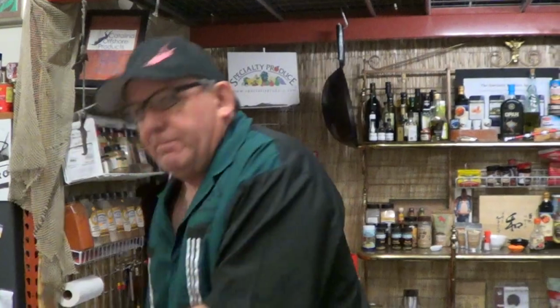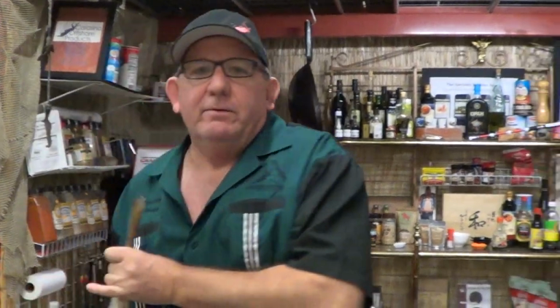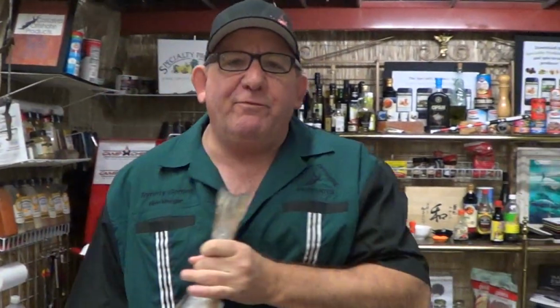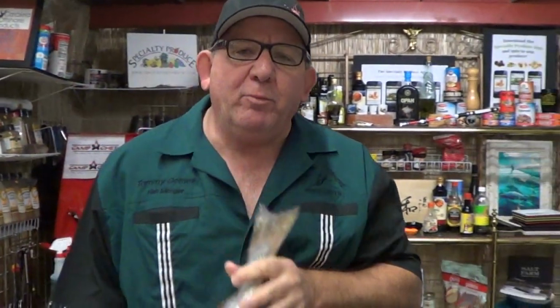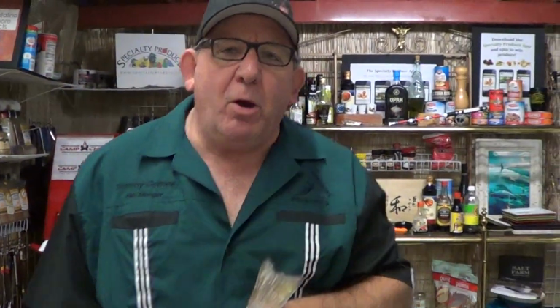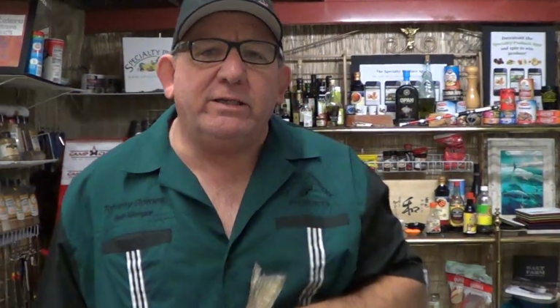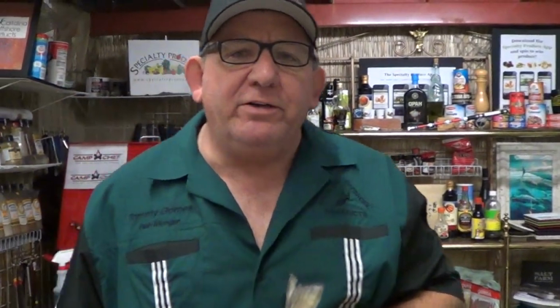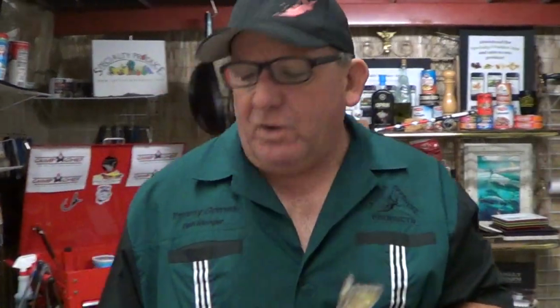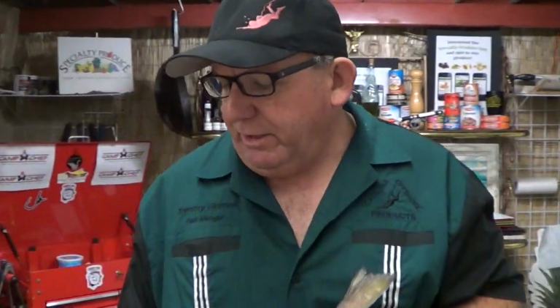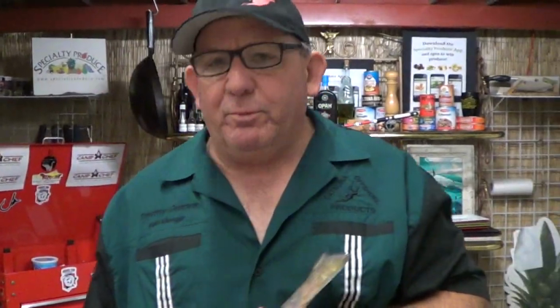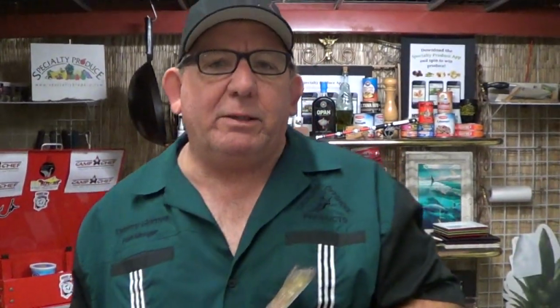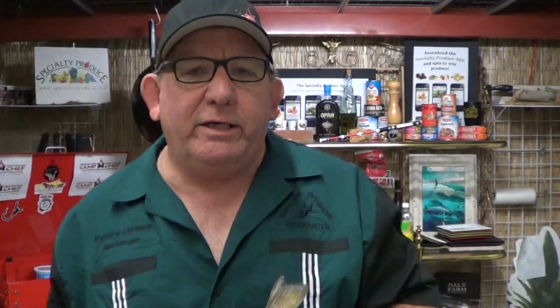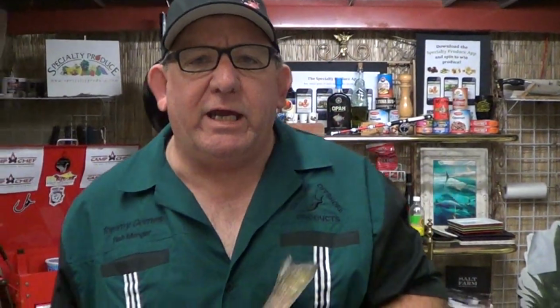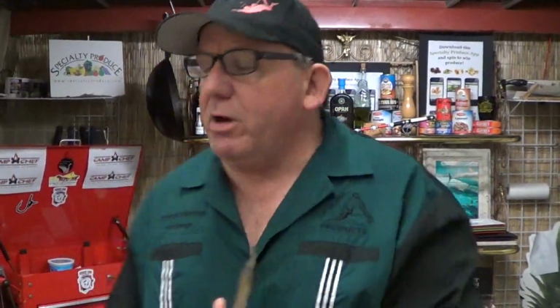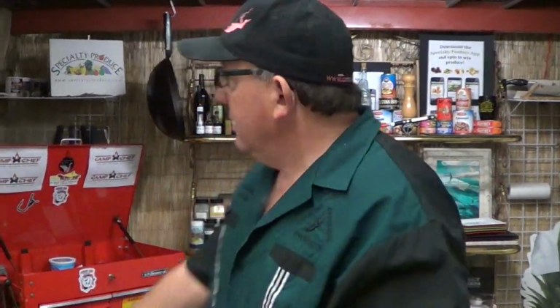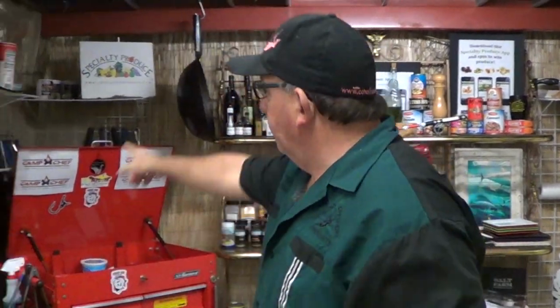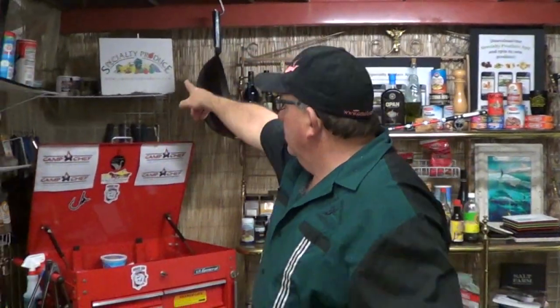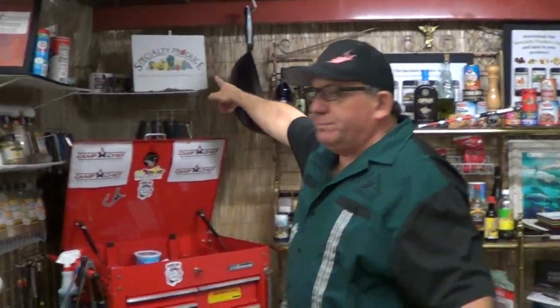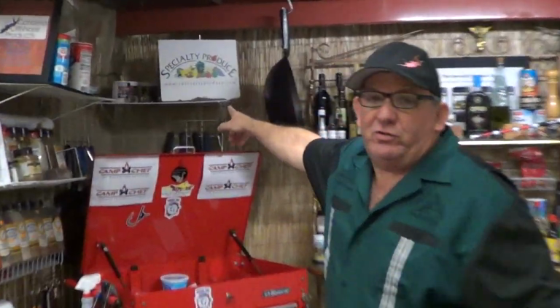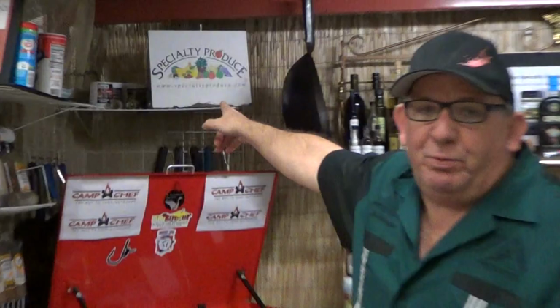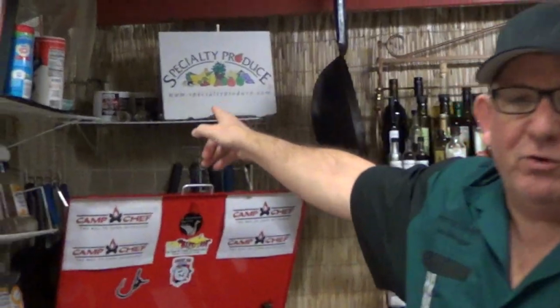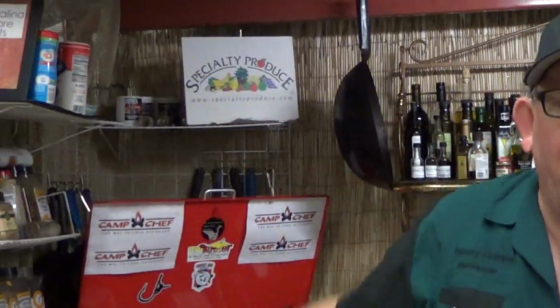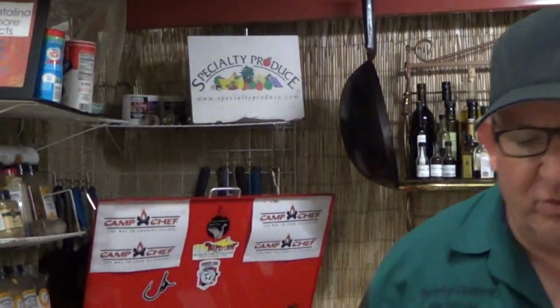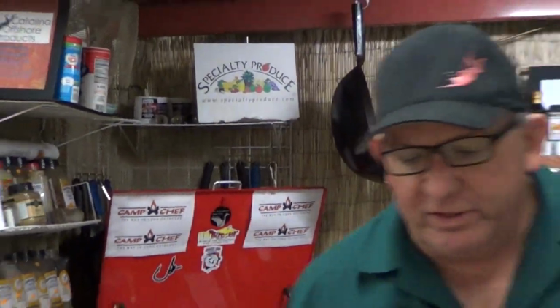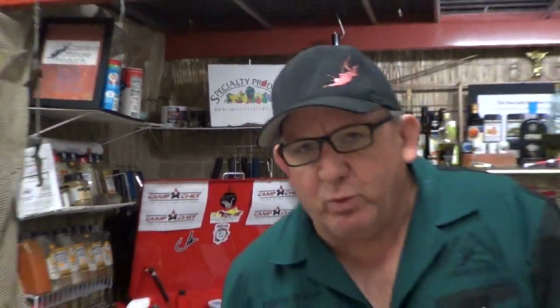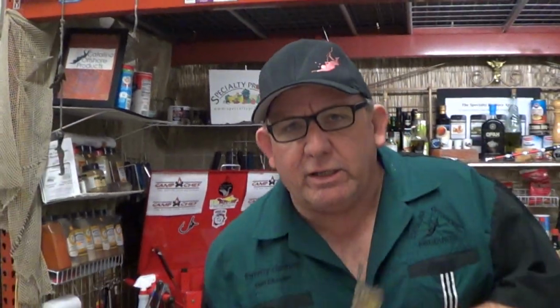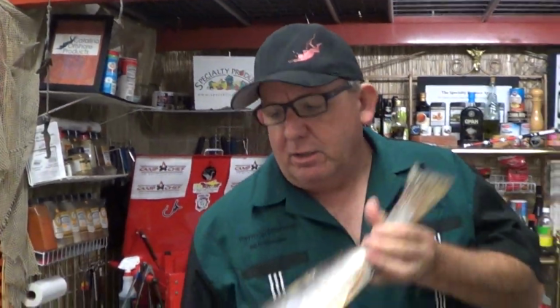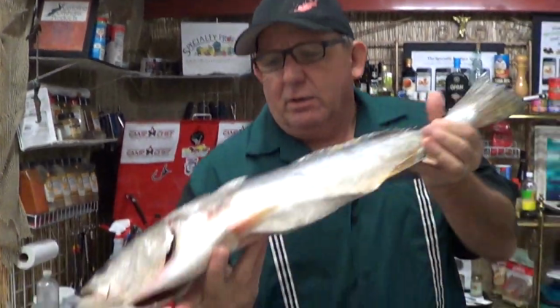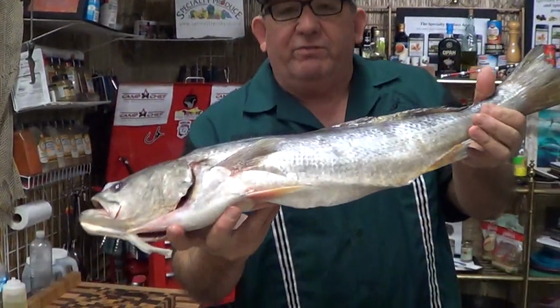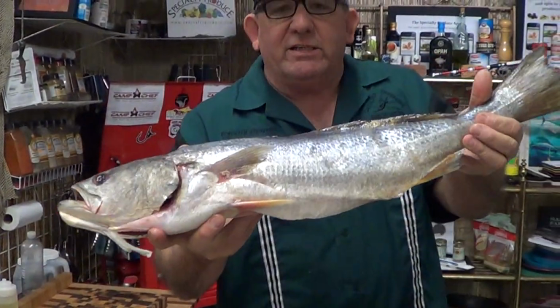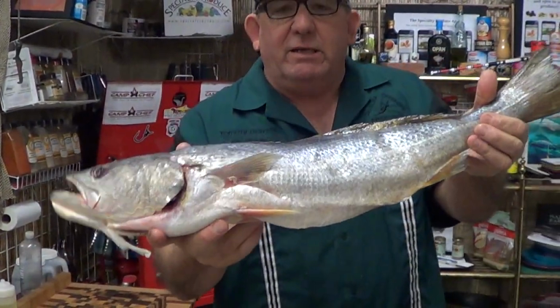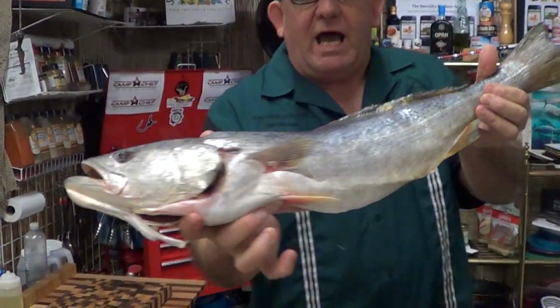Hey, Farmer's Market down here. Tommy, Rebecca behind the camera. Specialty produce brings you this week: Corvina sea bass.